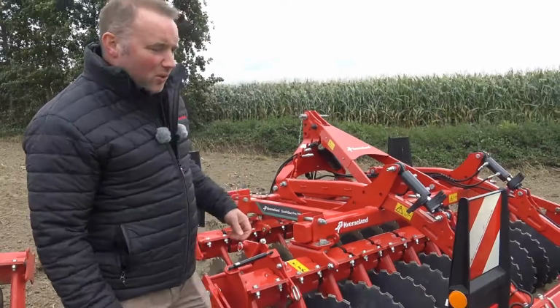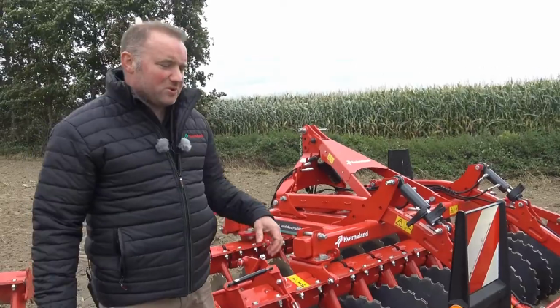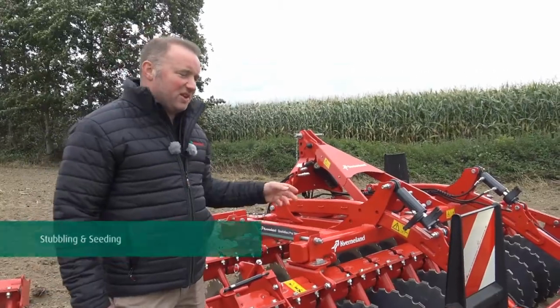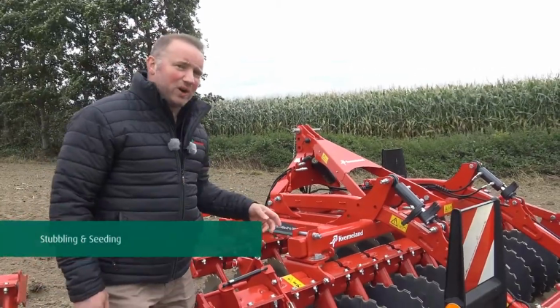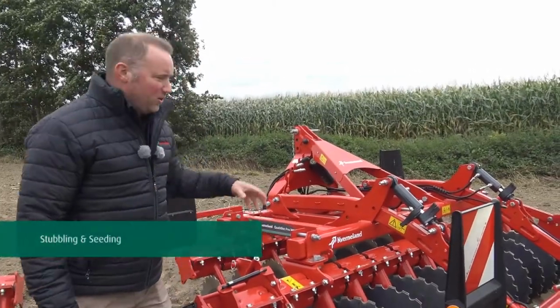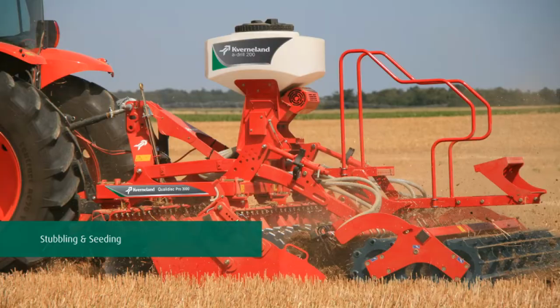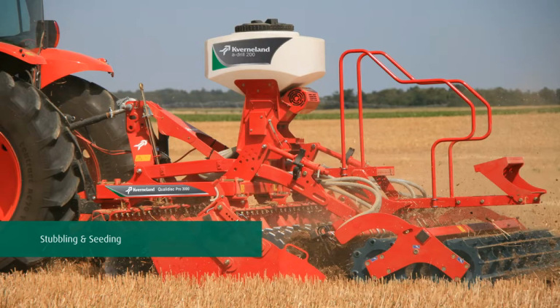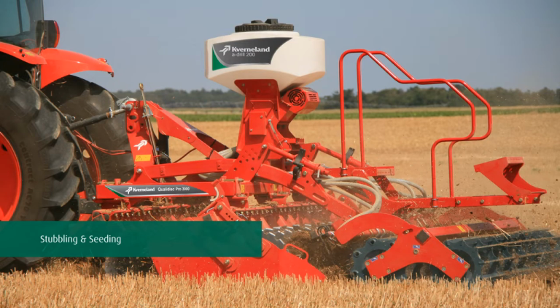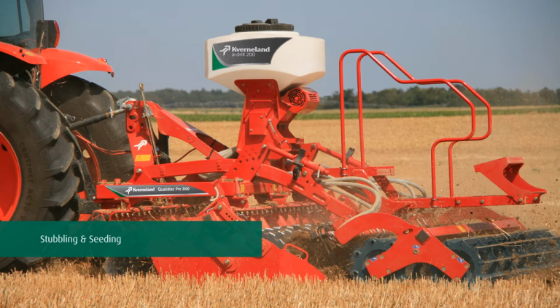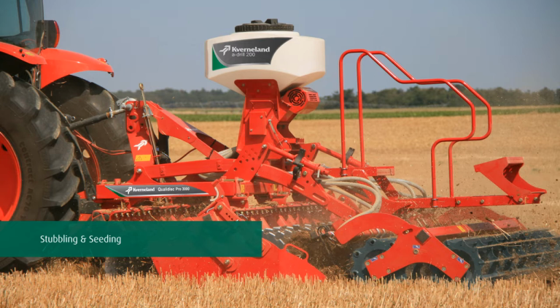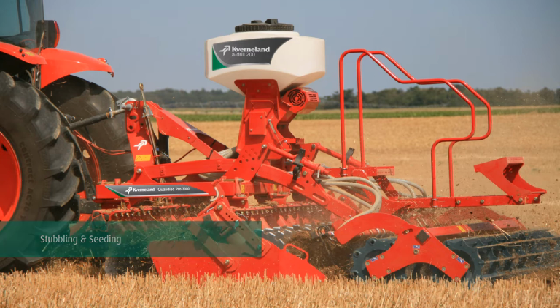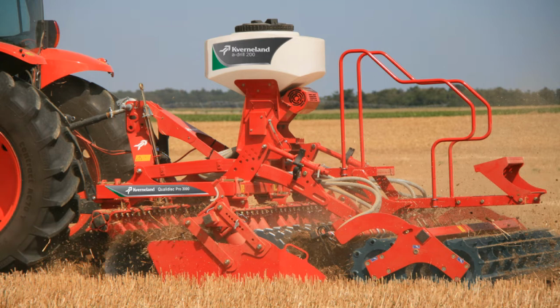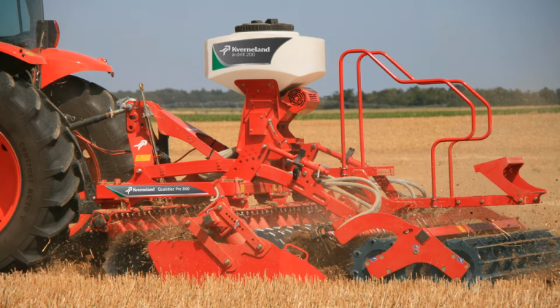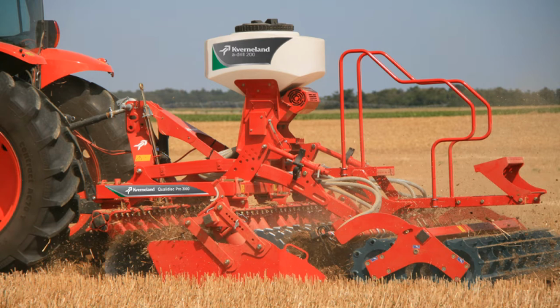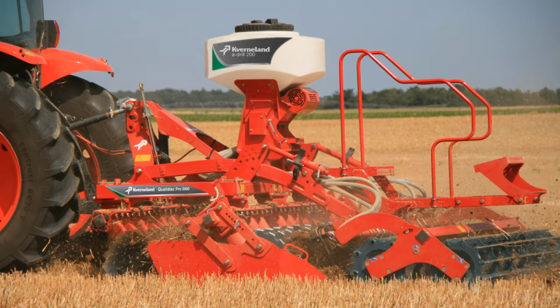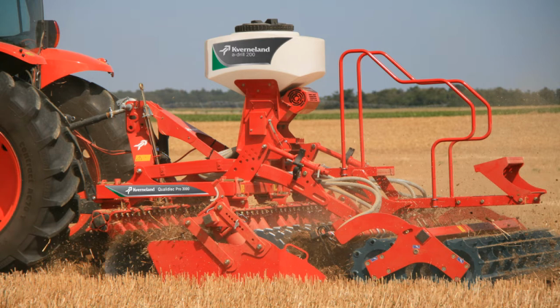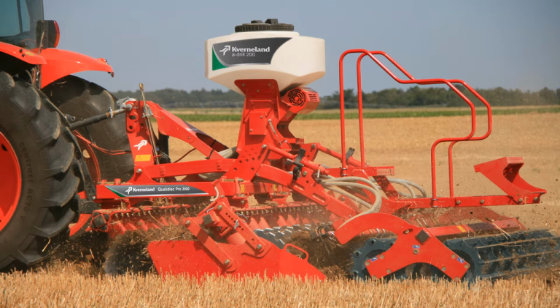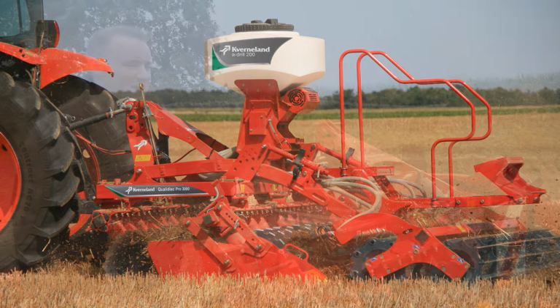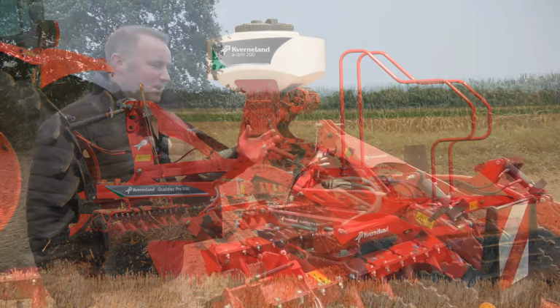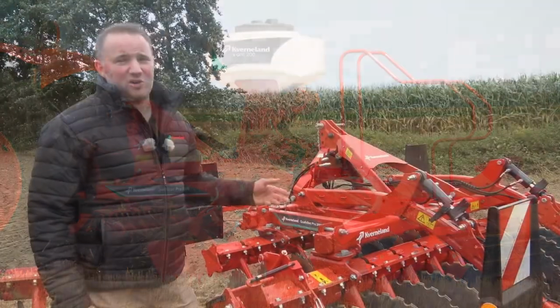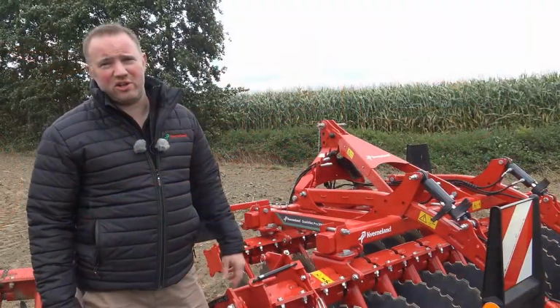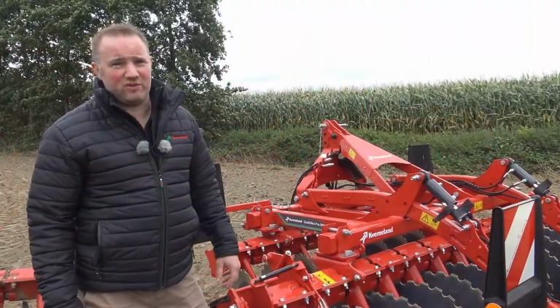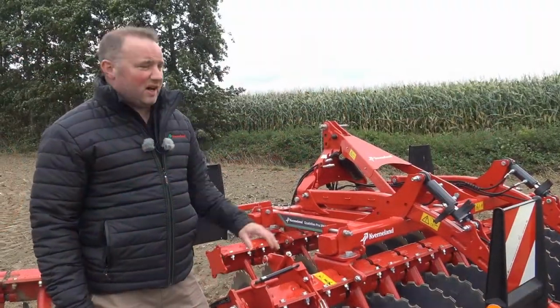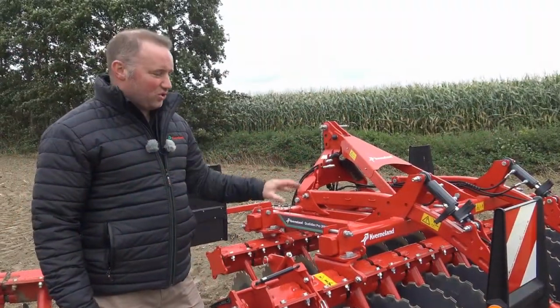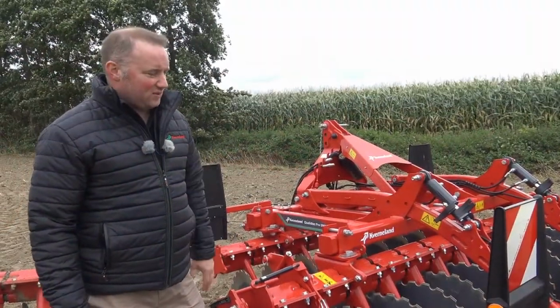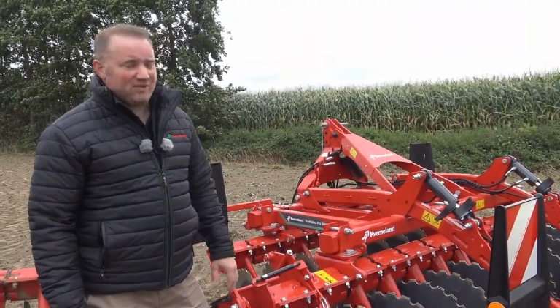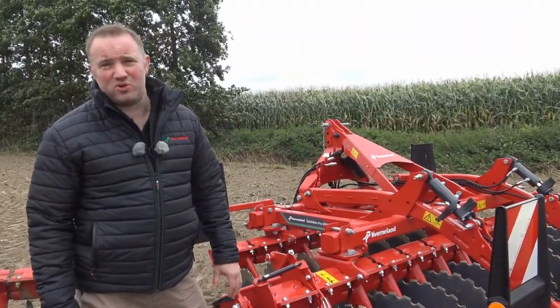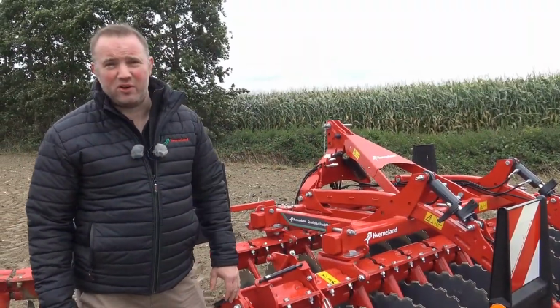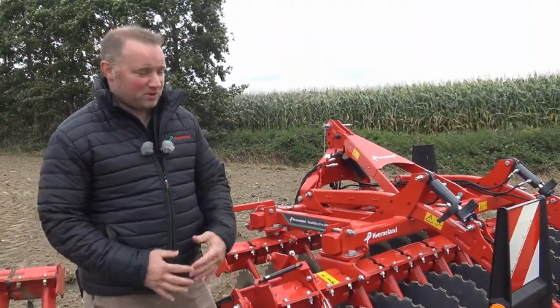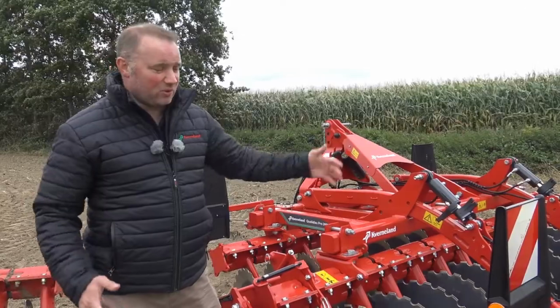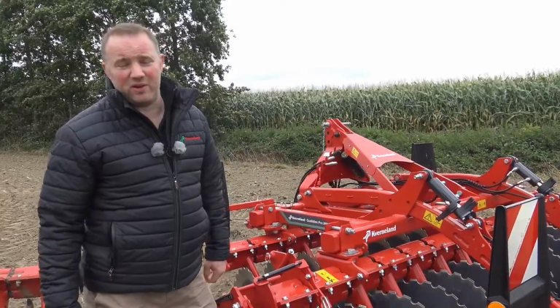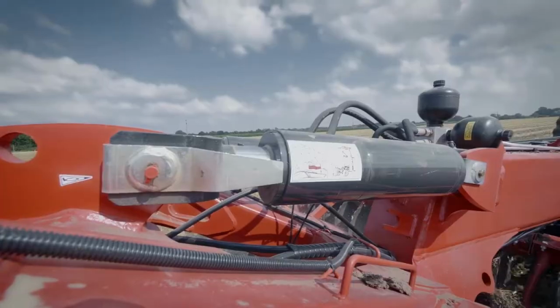When it comes to seeding cover crops, you can incorporate an A-drill onto our Short Disc Harrow. It can come as a 200-litre or a 500-litre, and can be electric or hydraulically driven, ensuring even distribution of cover crop across the full working width of the machine.